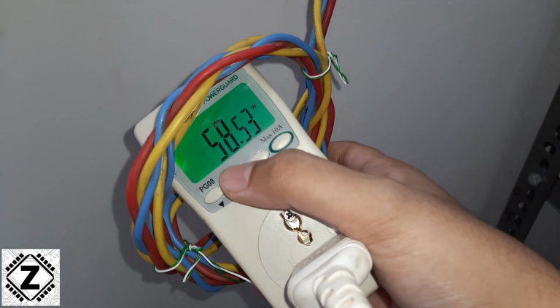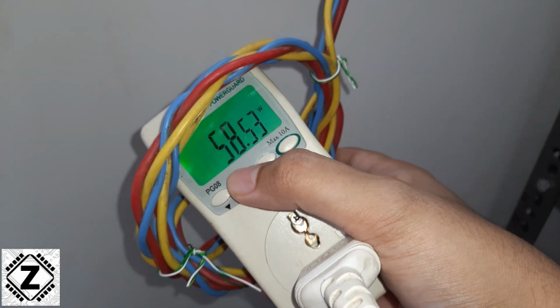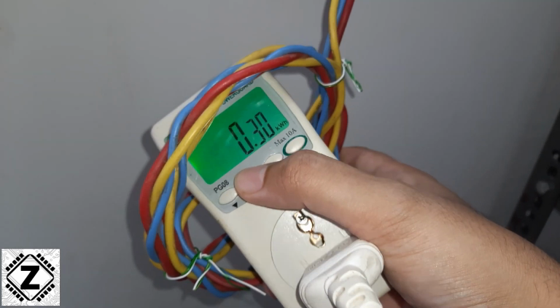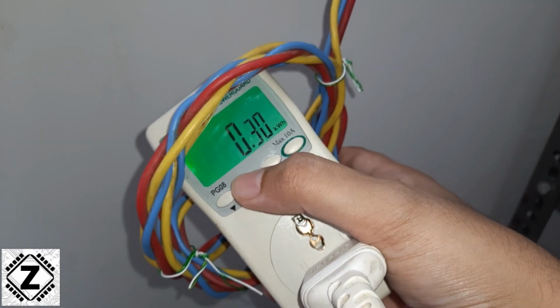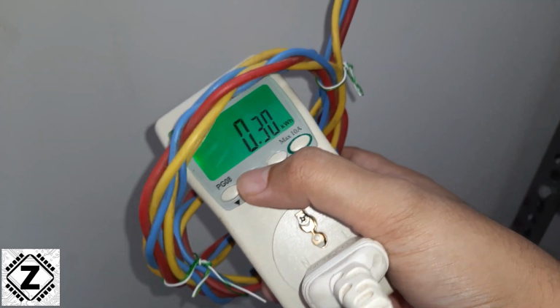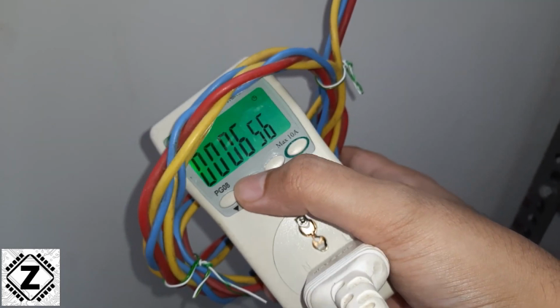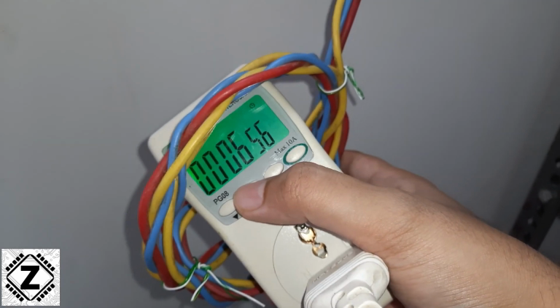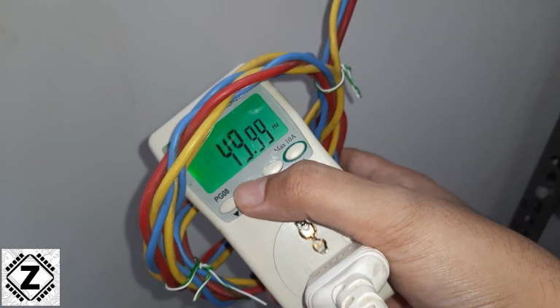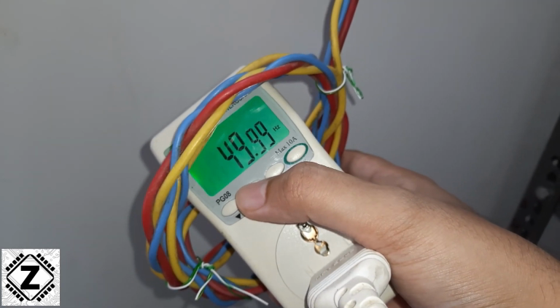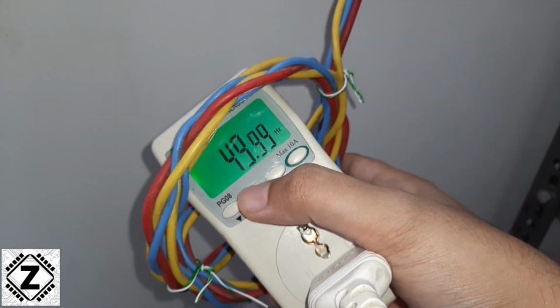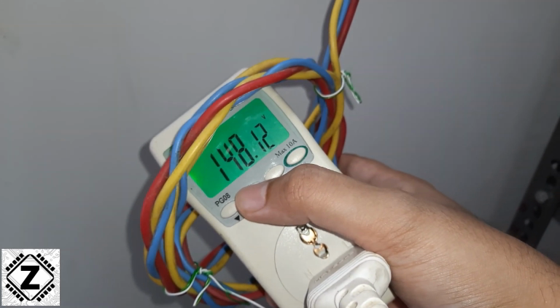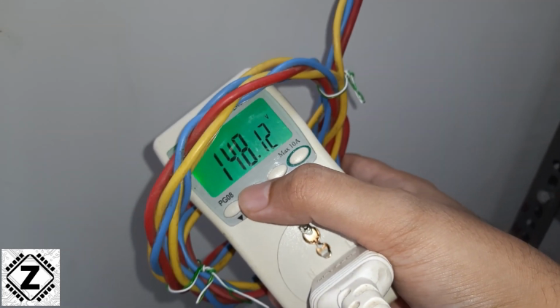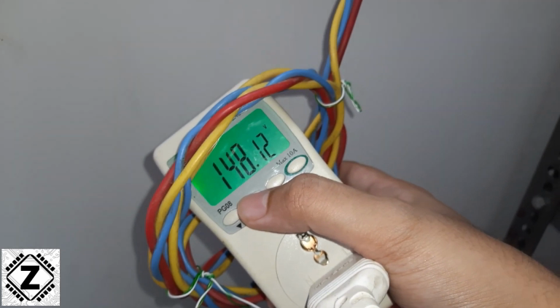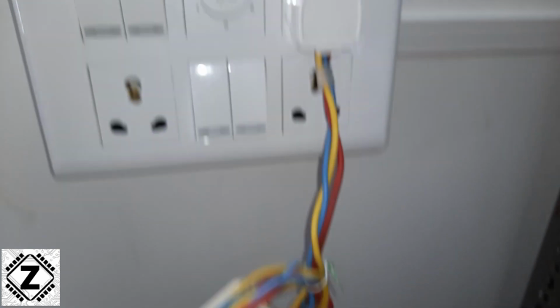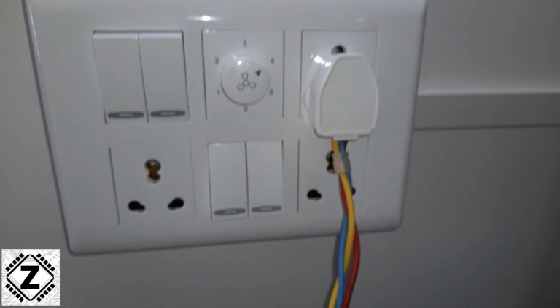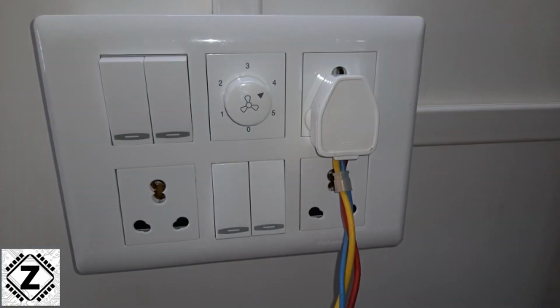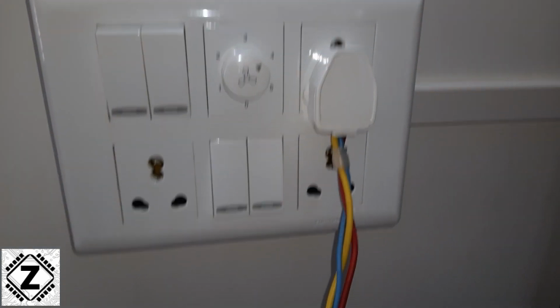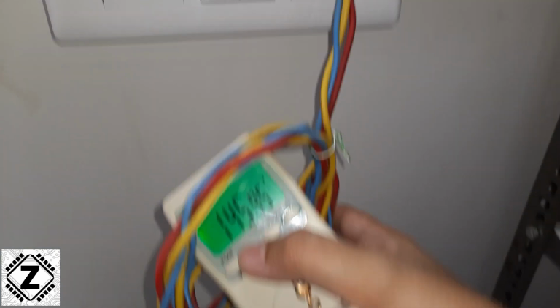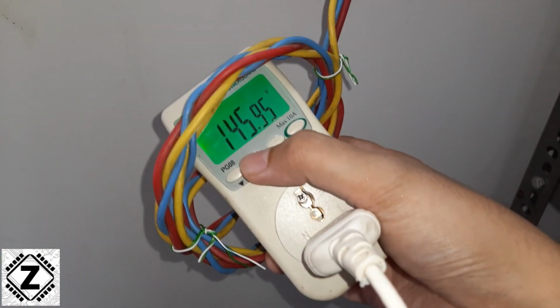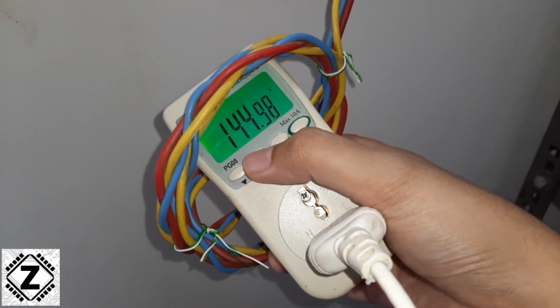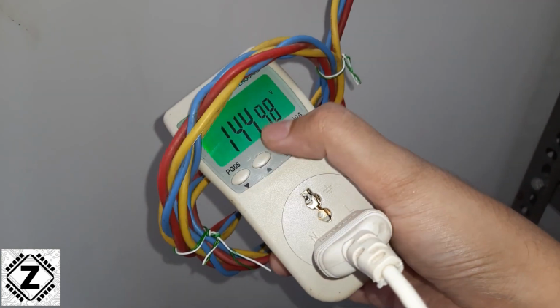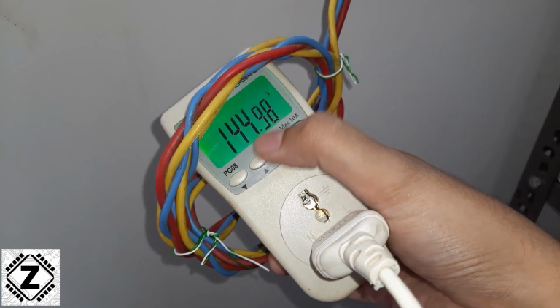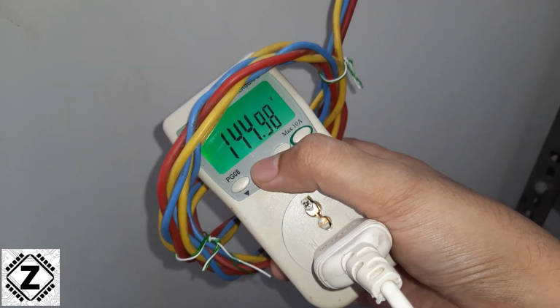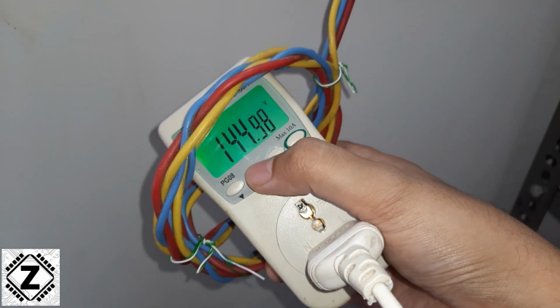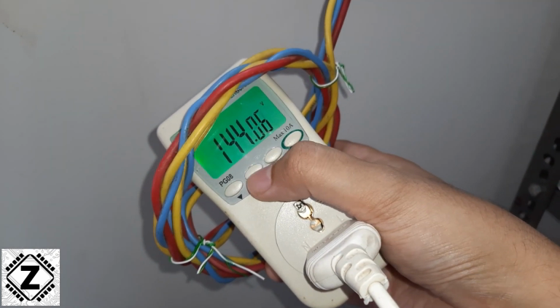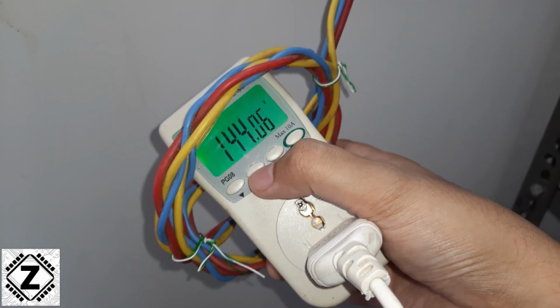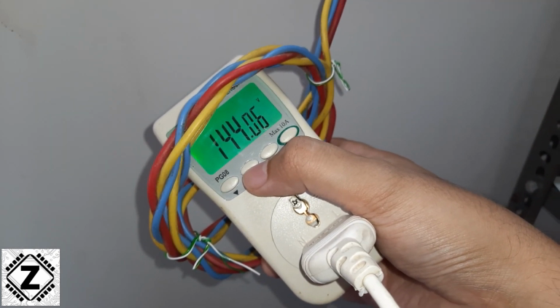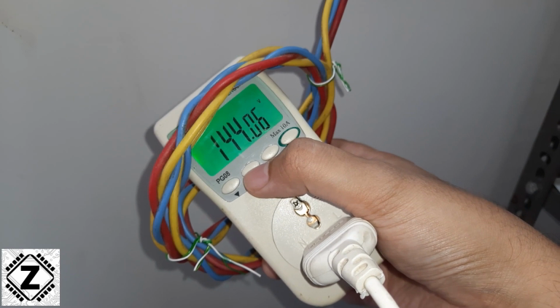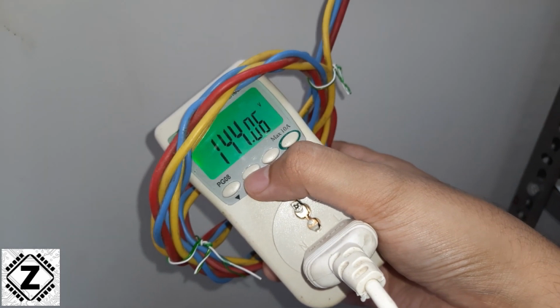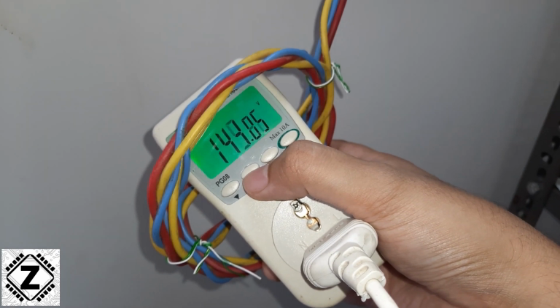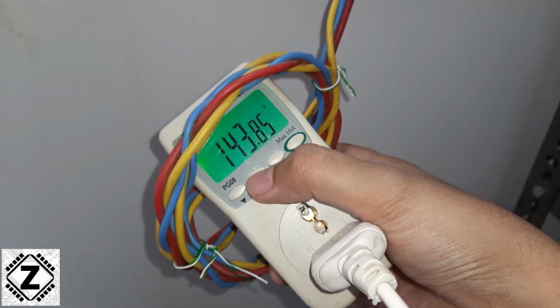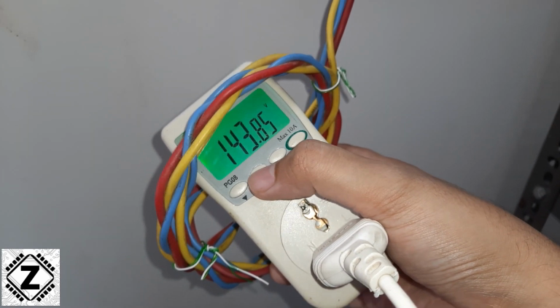Let's also check the other parameters. I want to check what voltage this kind of dimmer is providing. So at speed number 4, the voltage being provided to the fan motor is 145 volts.